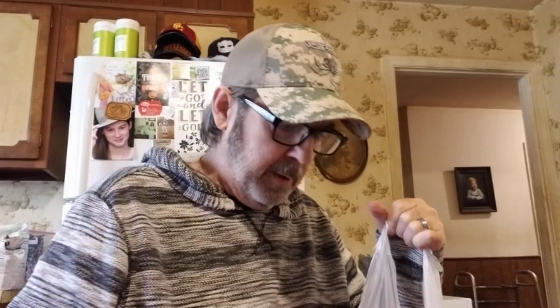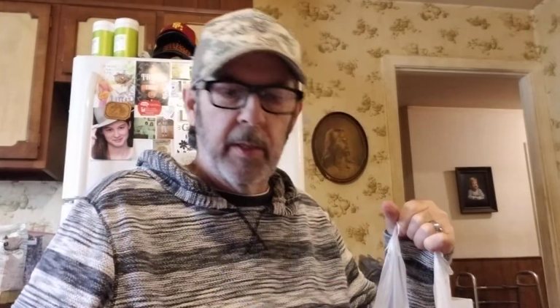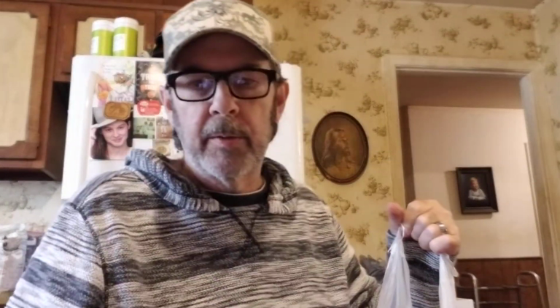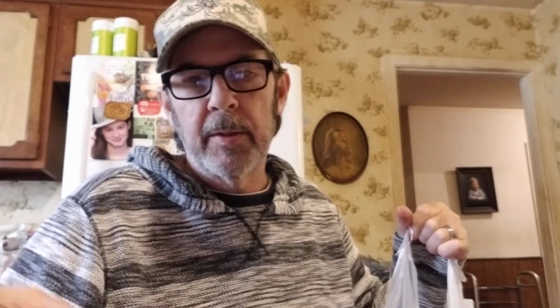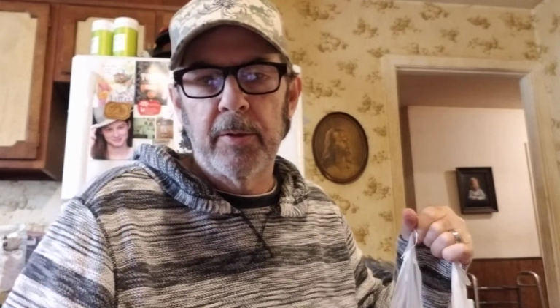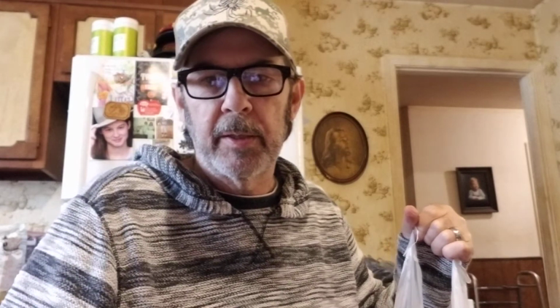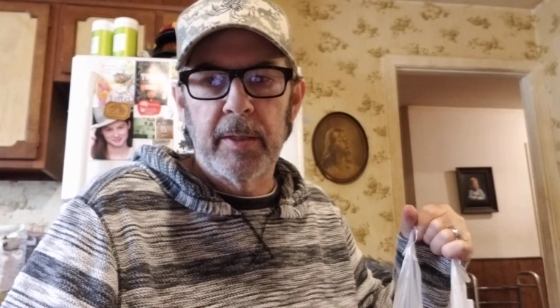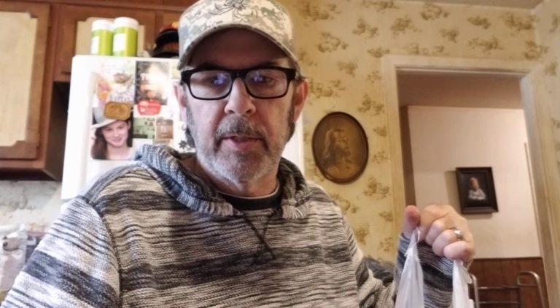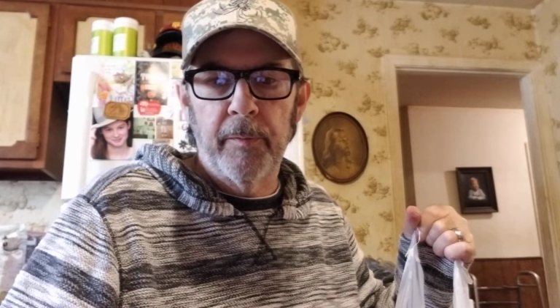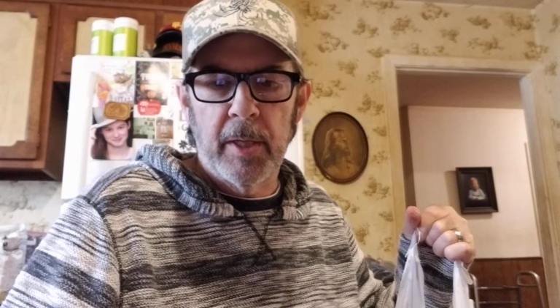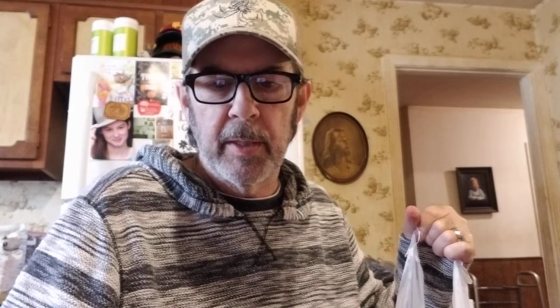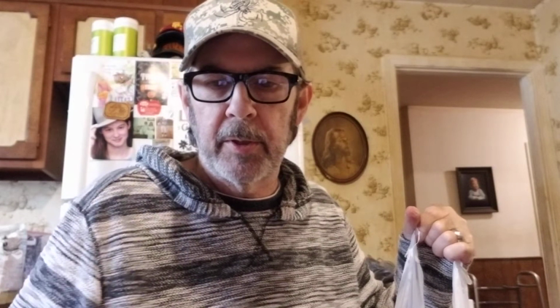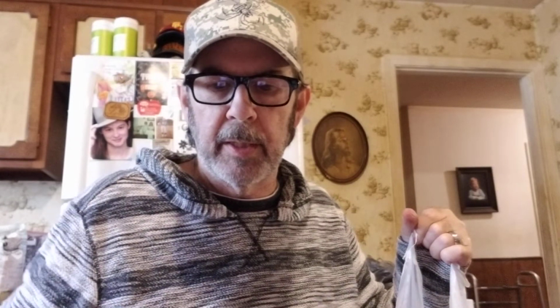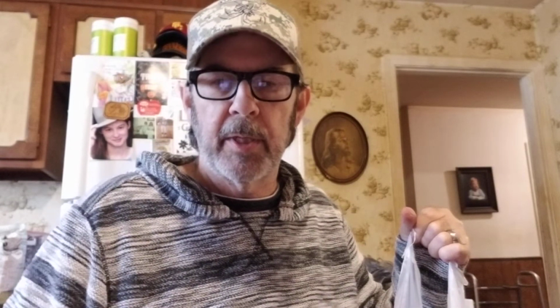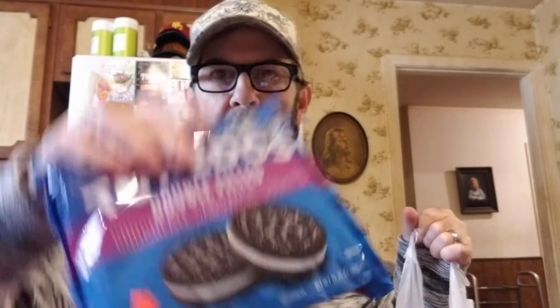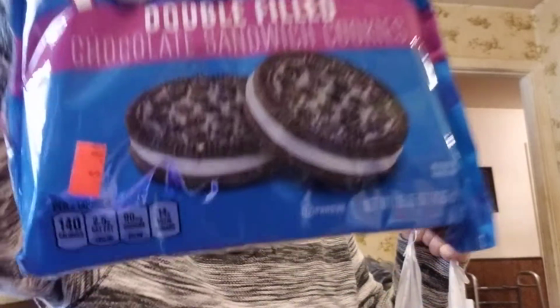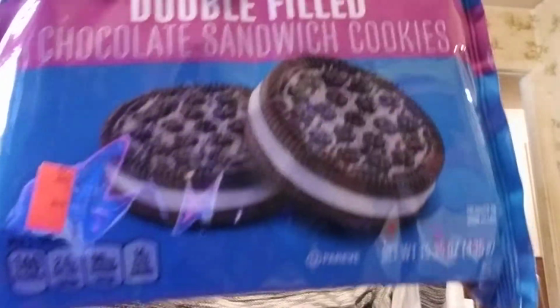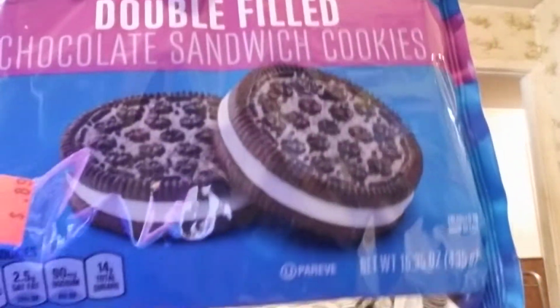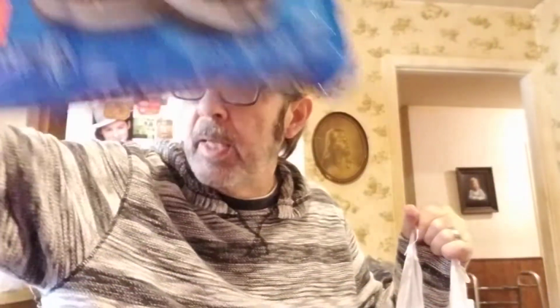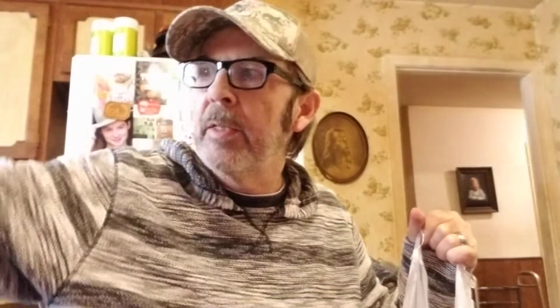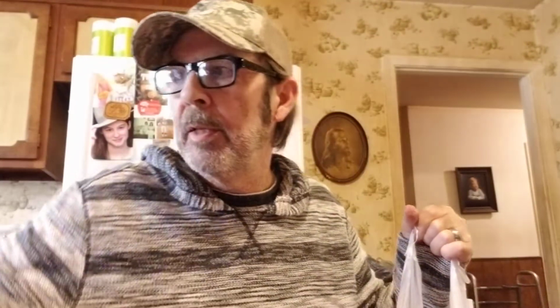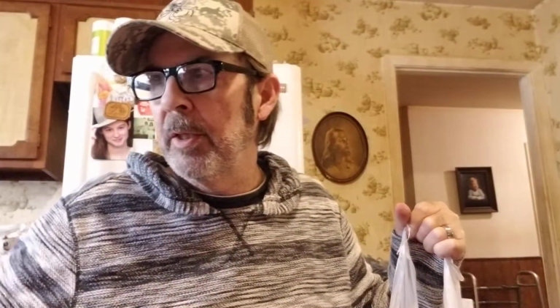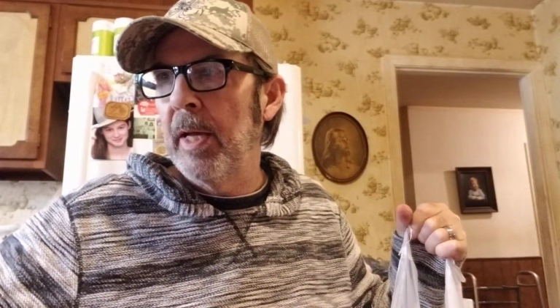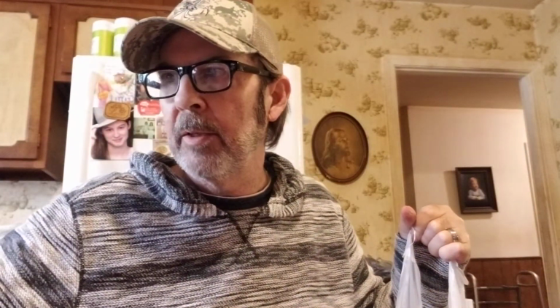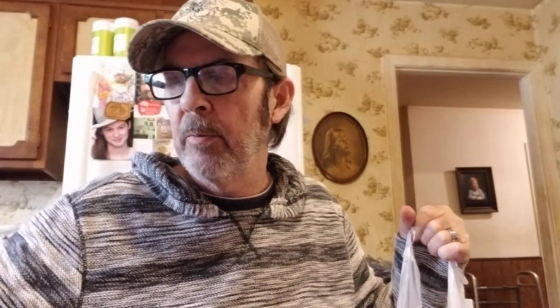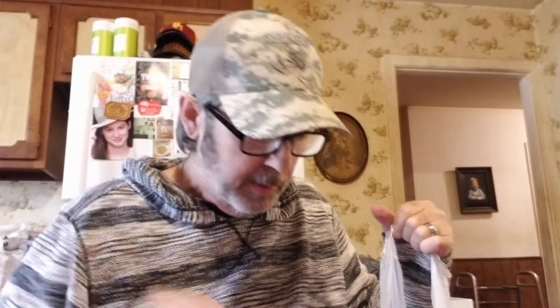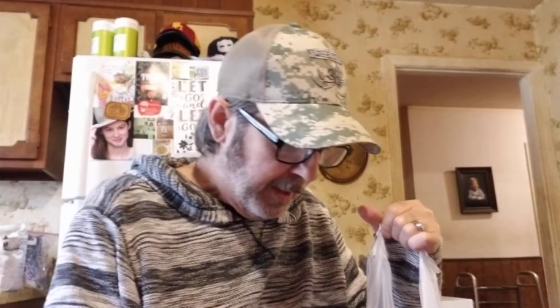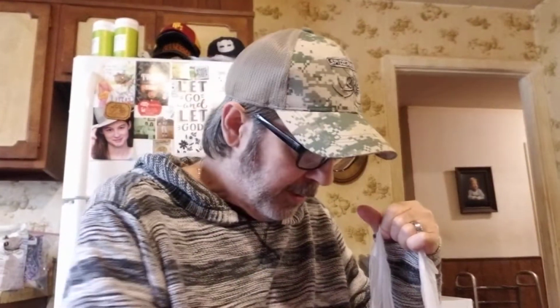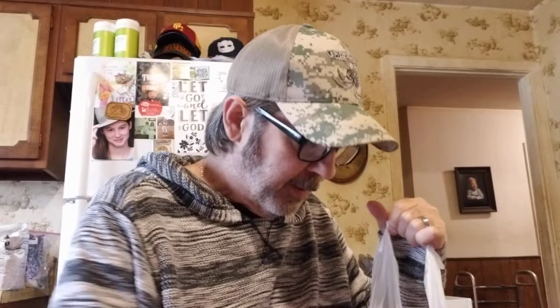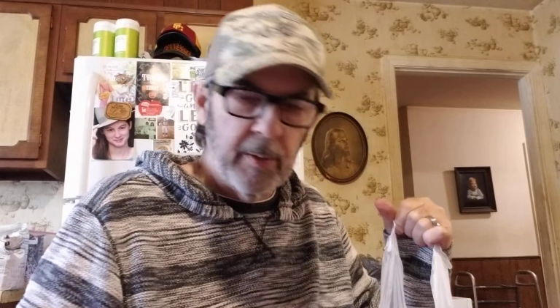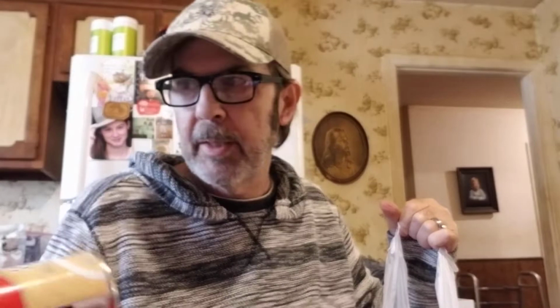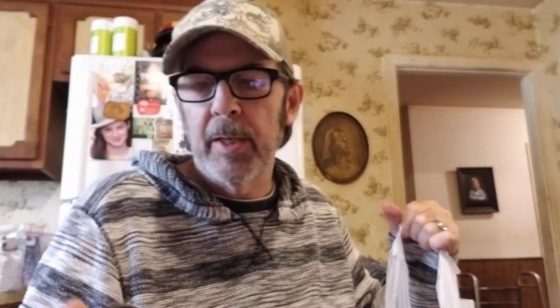Here's the Signature Select Tuxedo double-filled chocolate sandwich cookies — like double-stuffed Oreos — for 89 cents. I ate the other ones I got and they're very good.